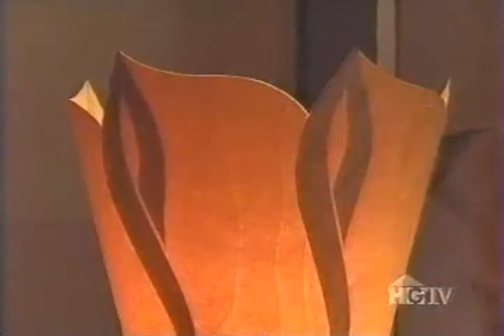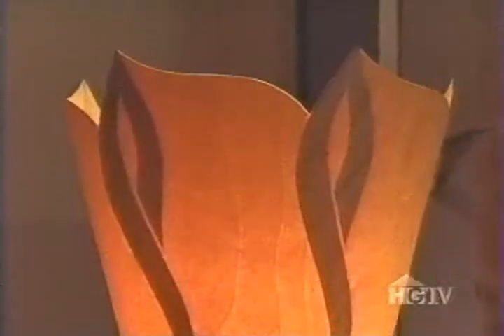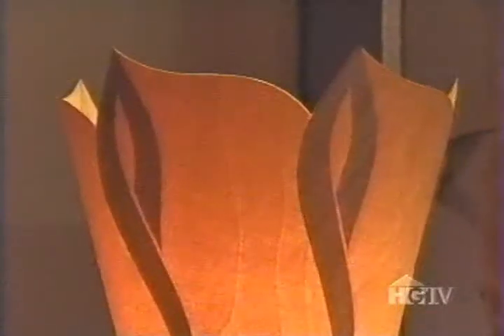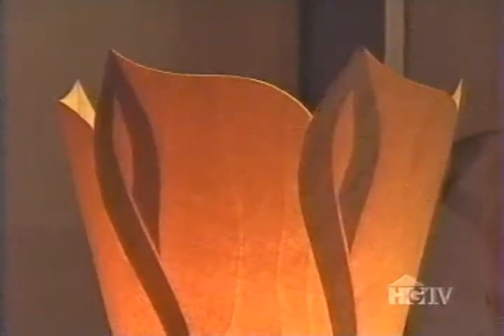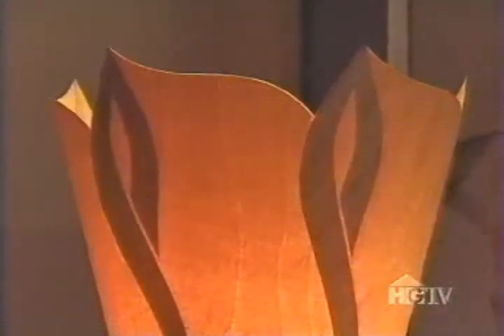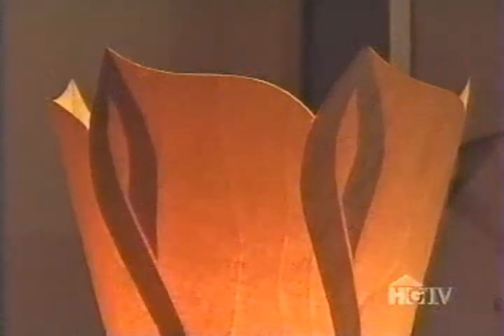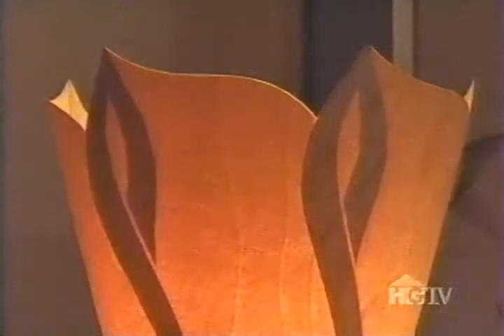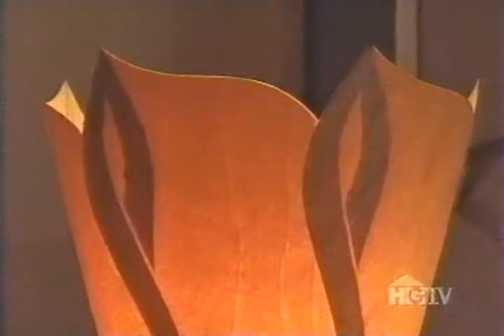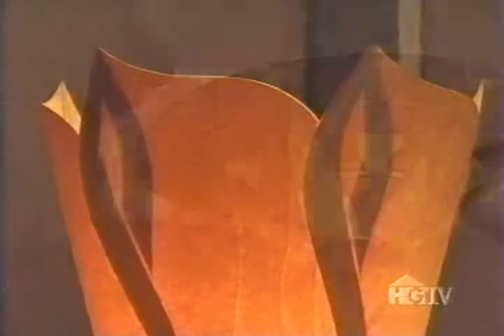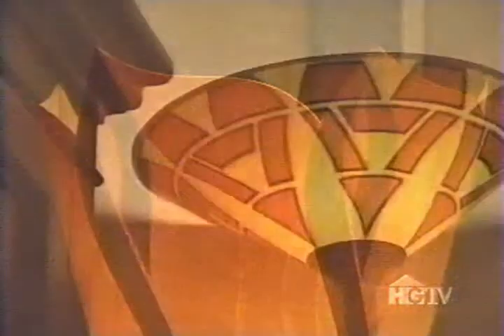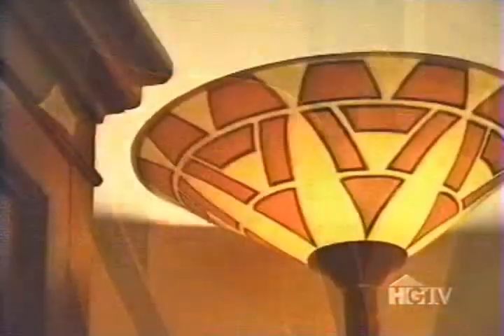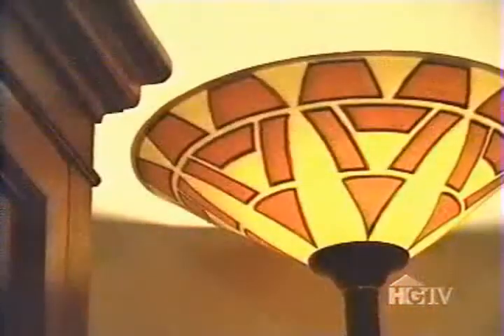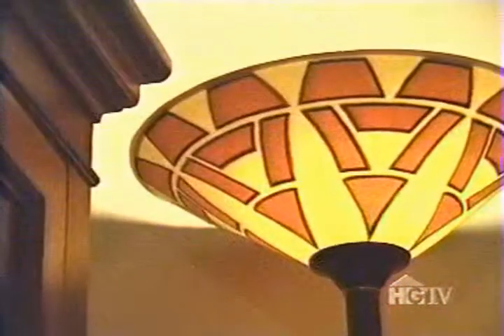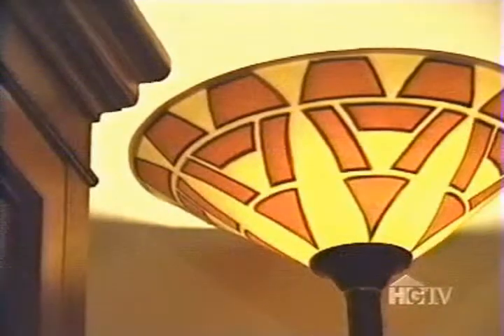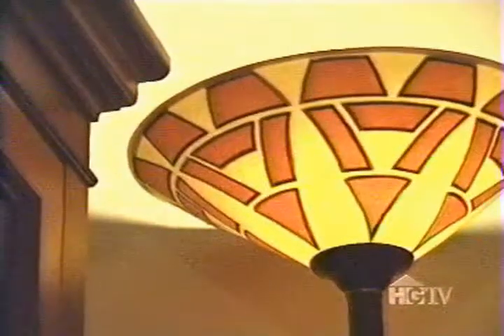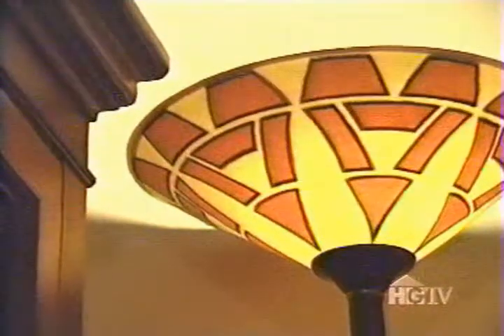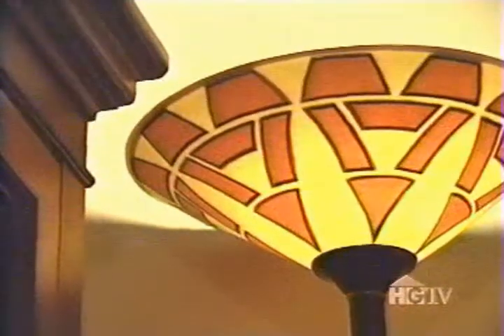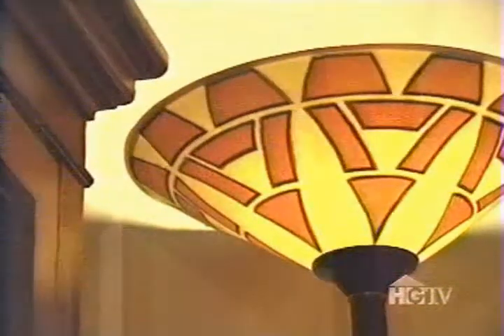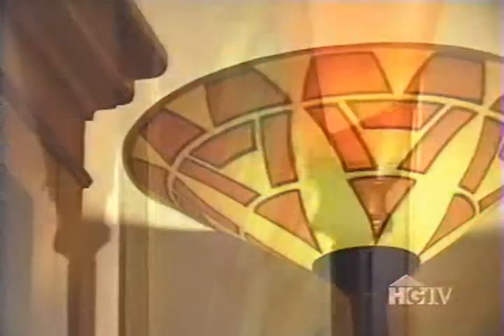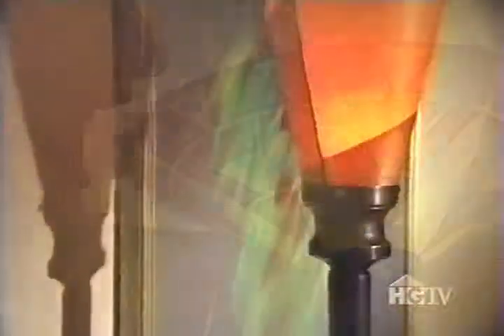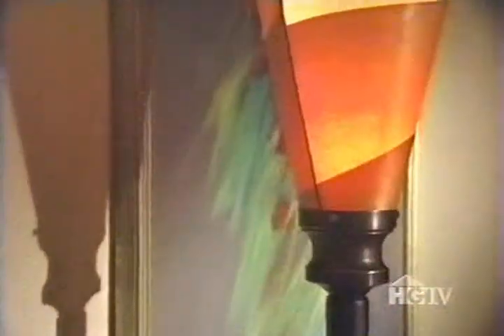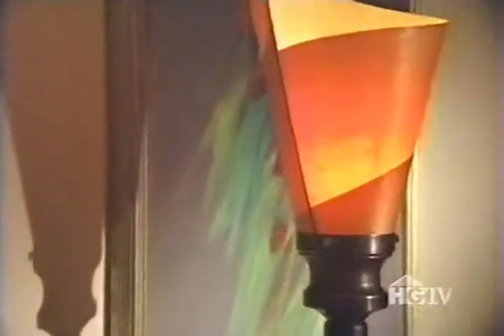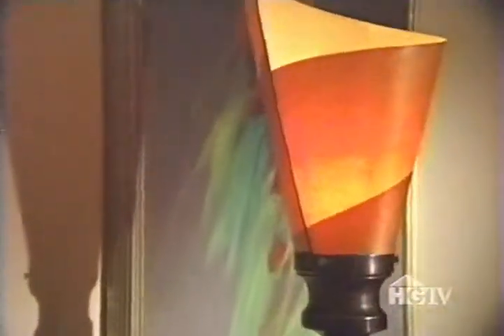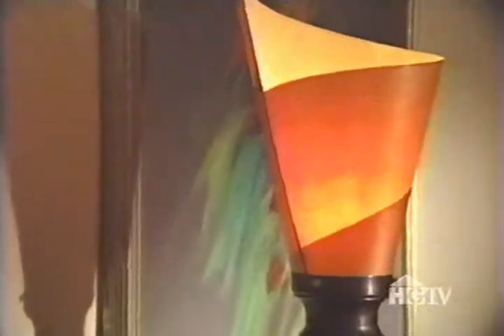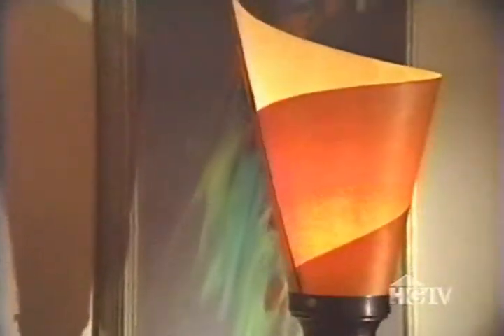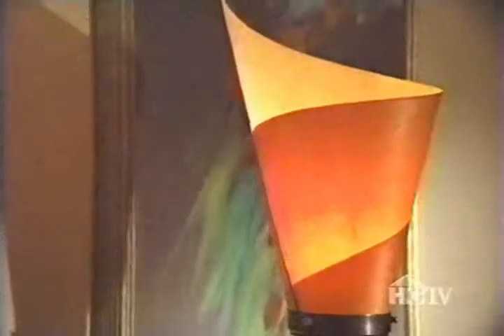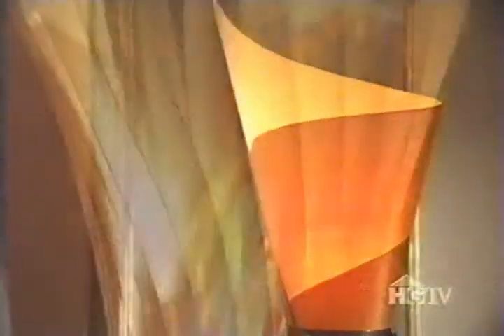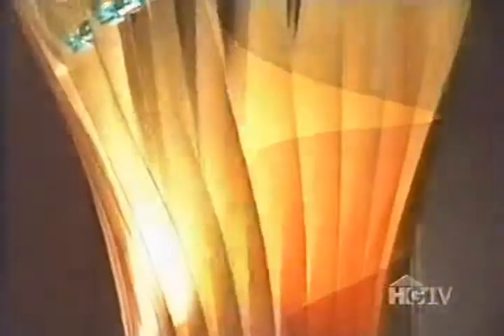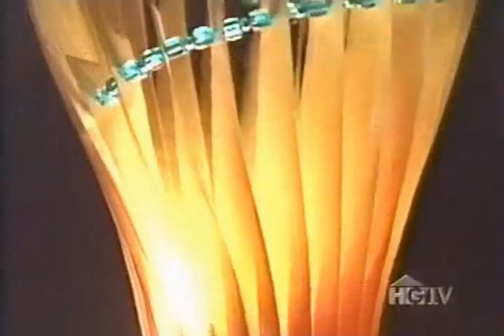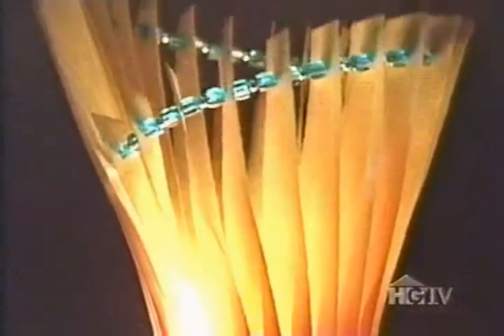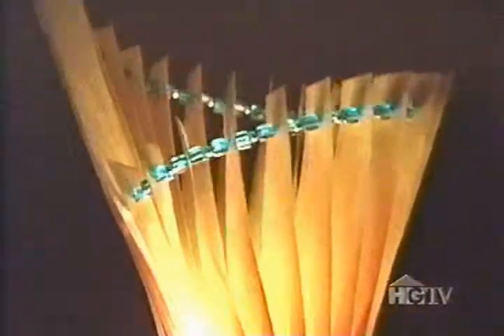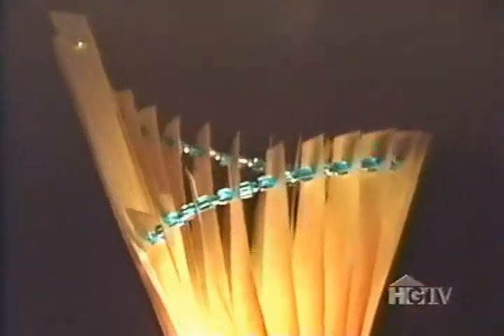Jeff's unconventional use of materials creates dazzling lamps of unusual color and form, and that makes one thing for sure. "You can't miss it. It's the first thing you see when you walk in the room, and people just universally have said they love it."